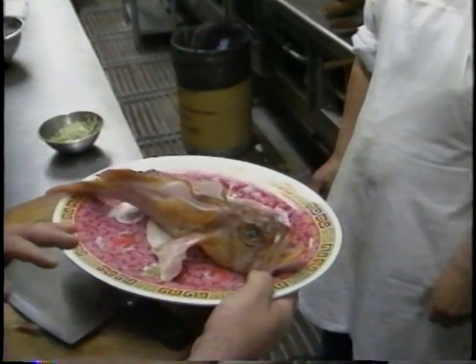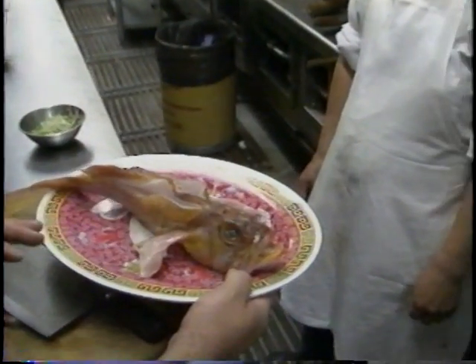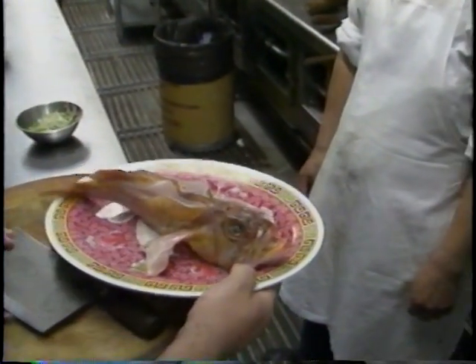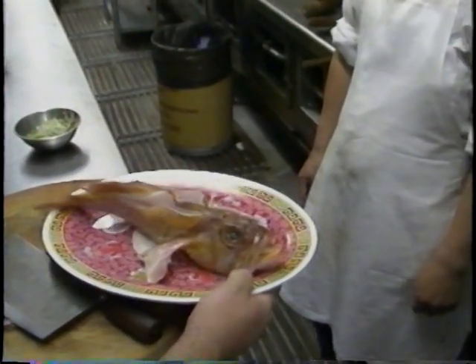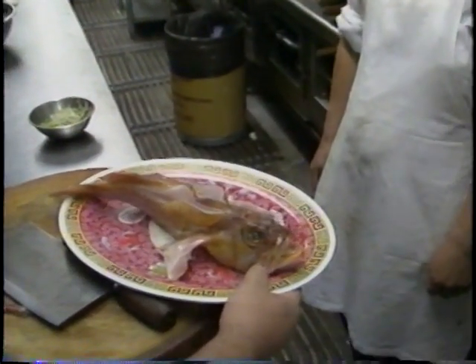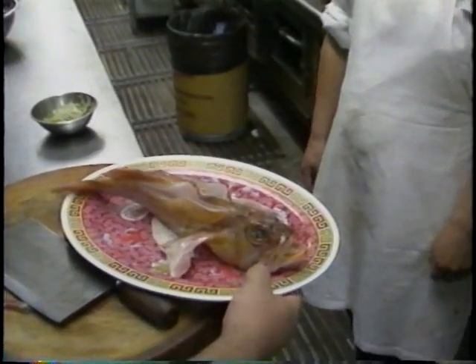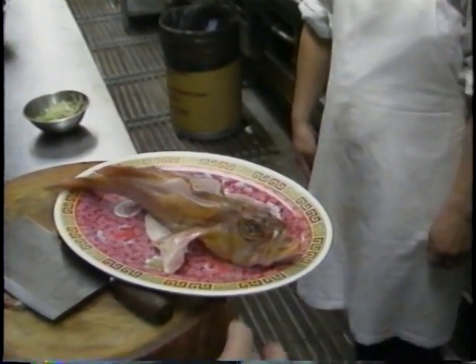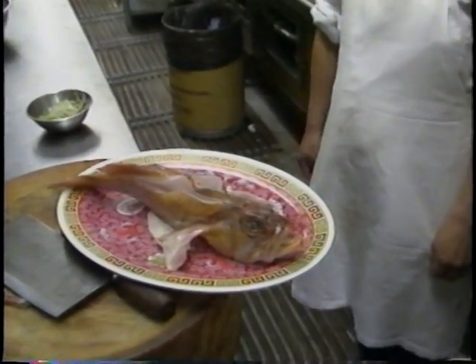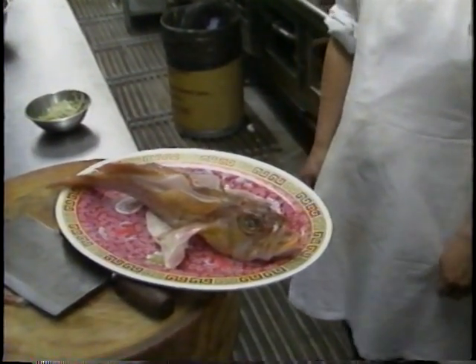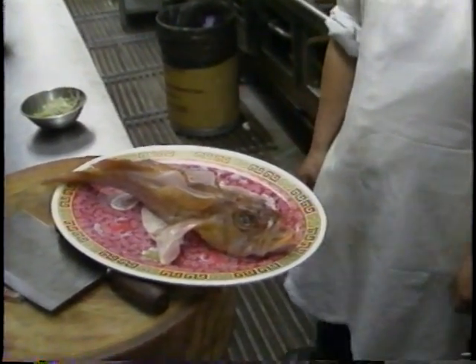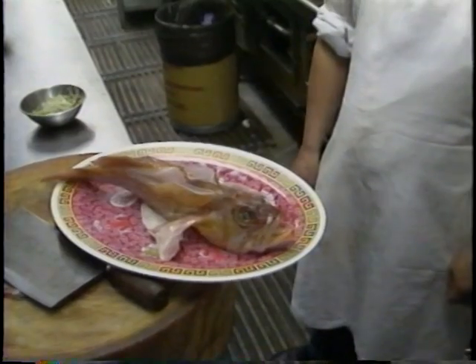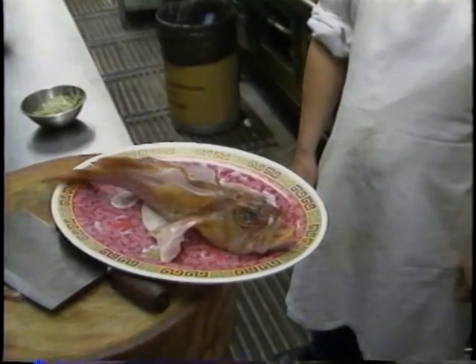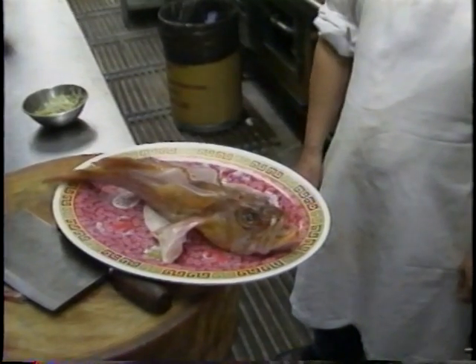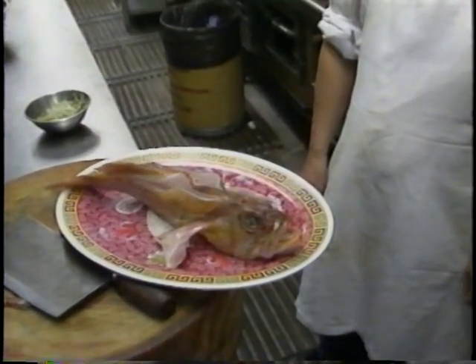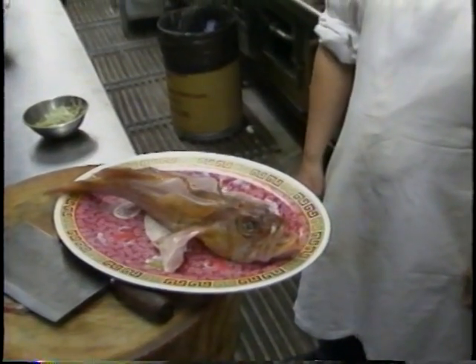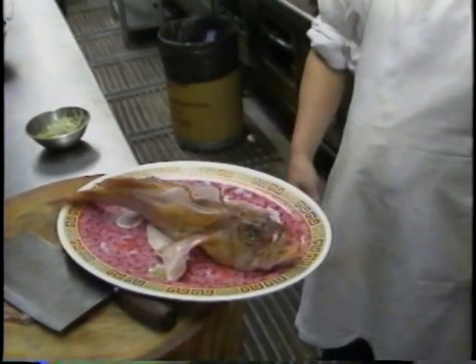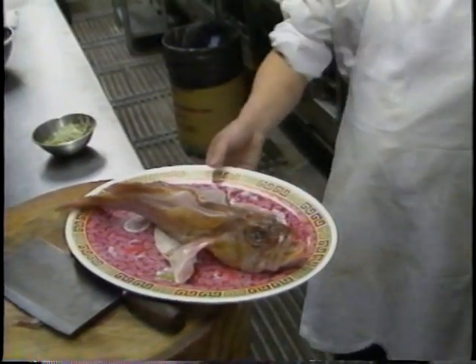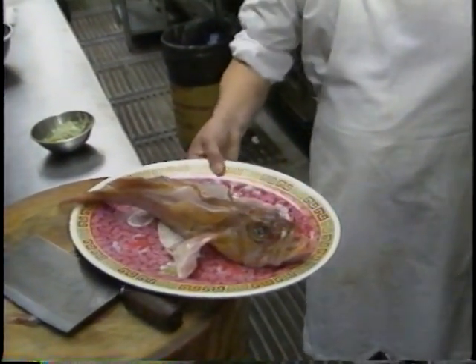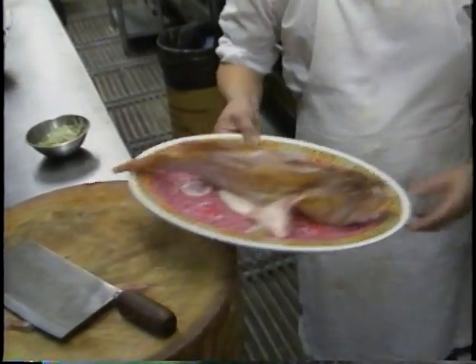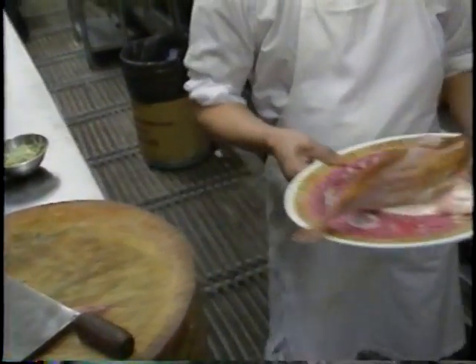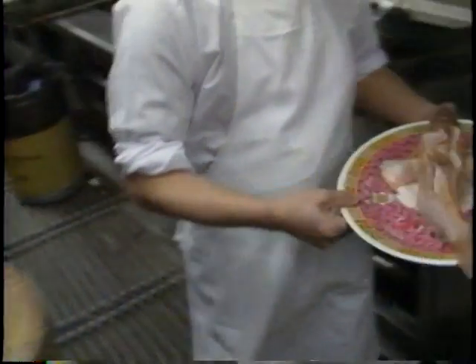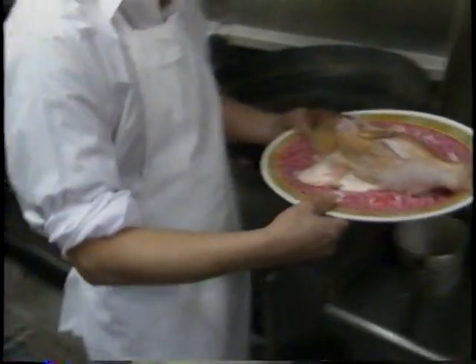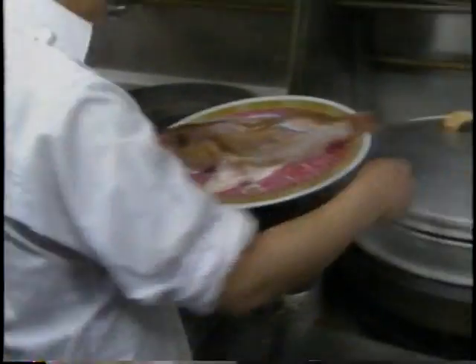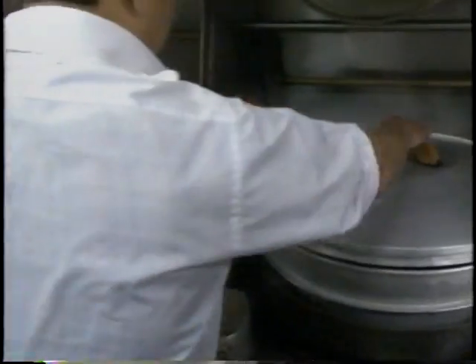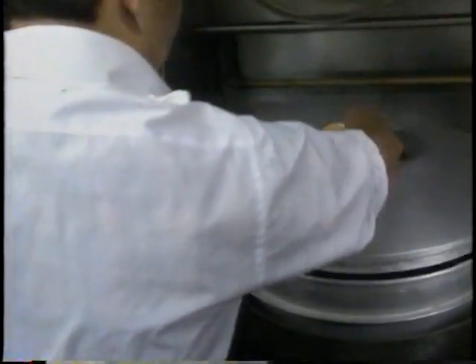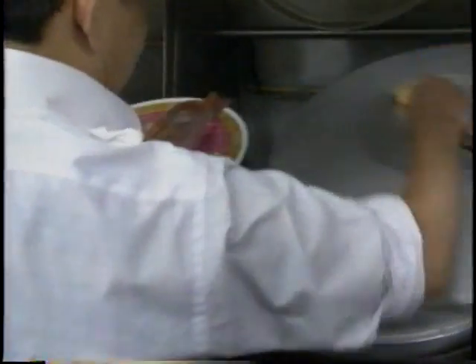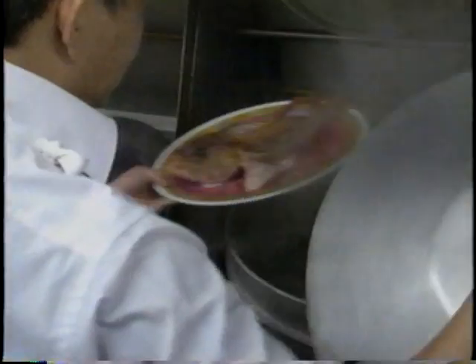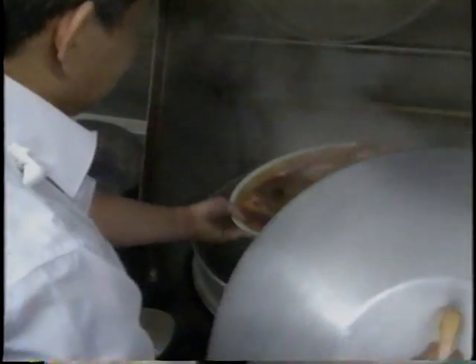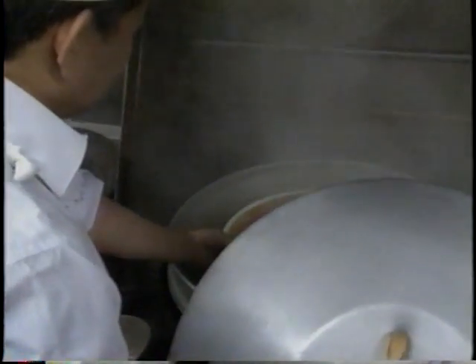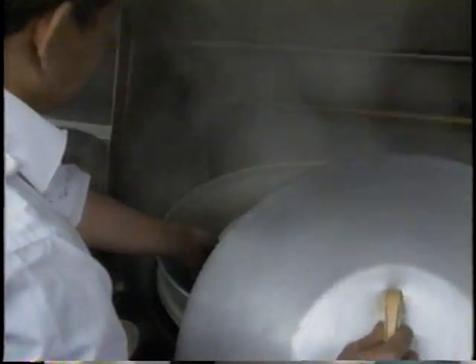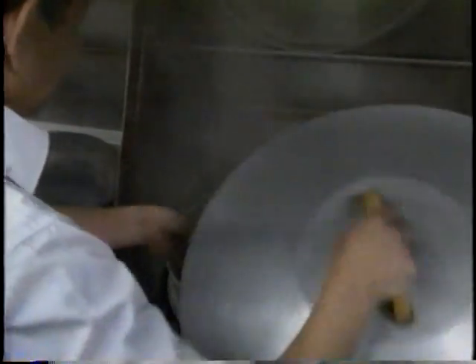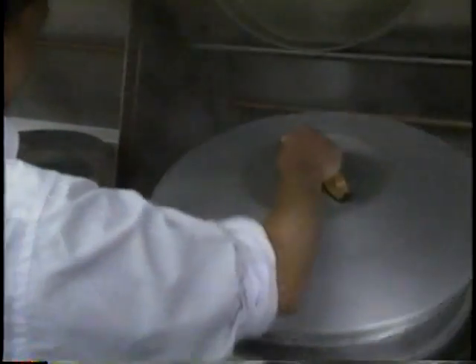The next step, we're going to put the fish in a steamer. Our chef's going to put it in the steamer for us. Boy, this is a large steamer.